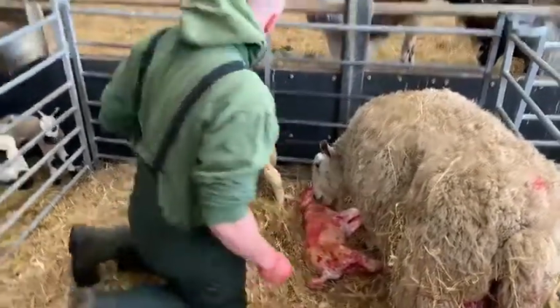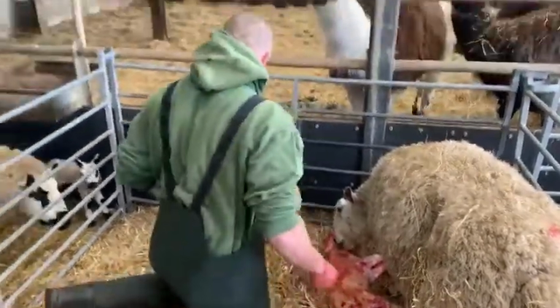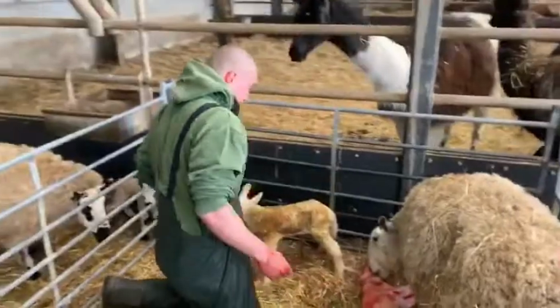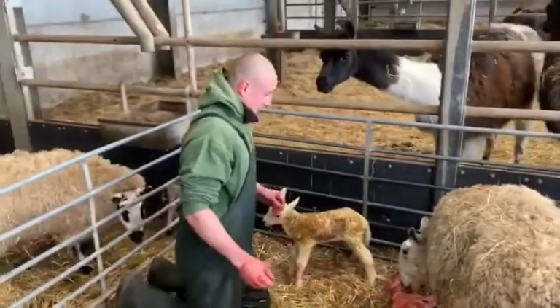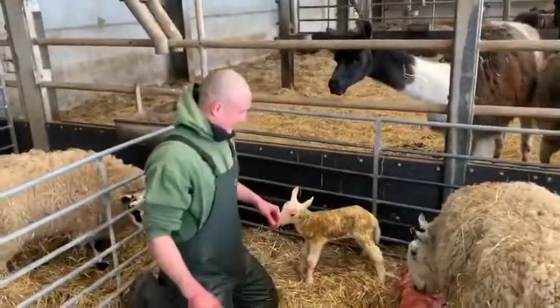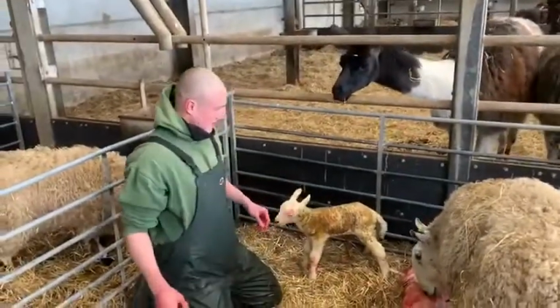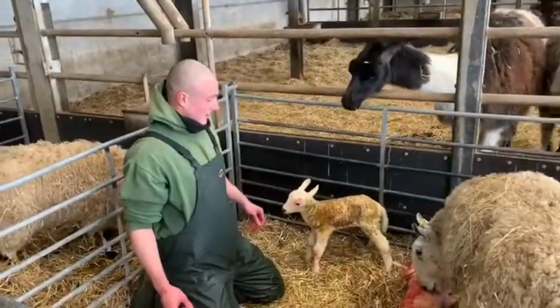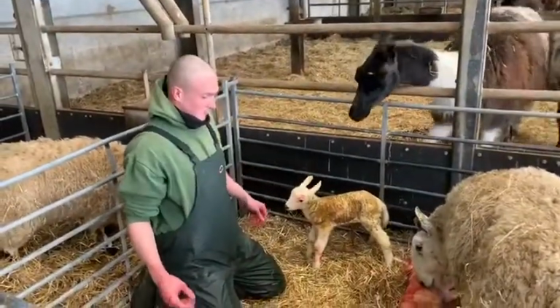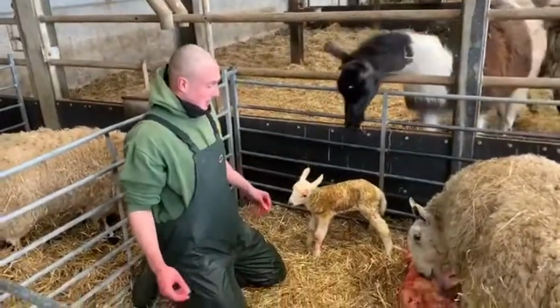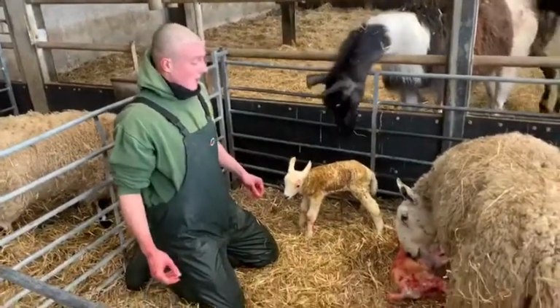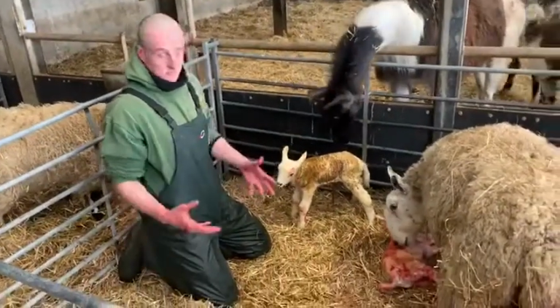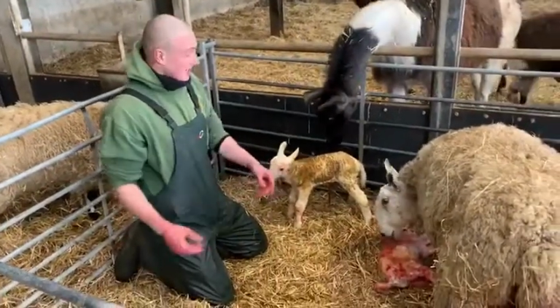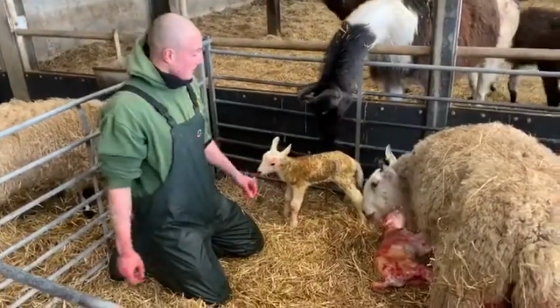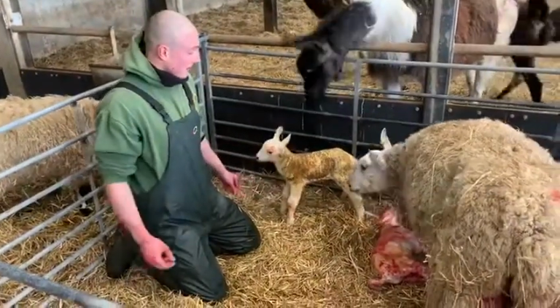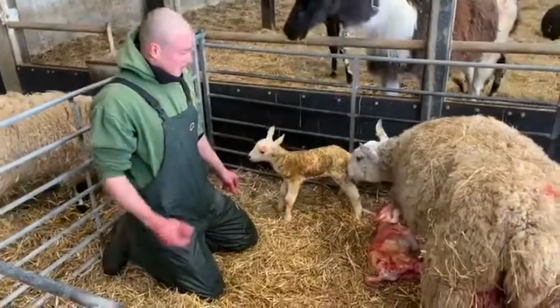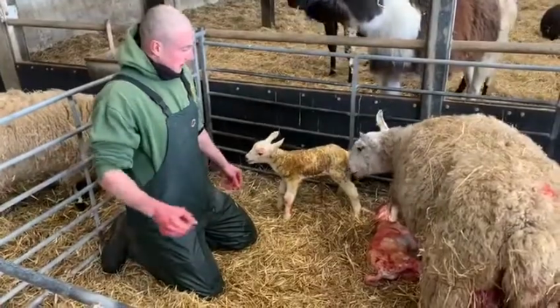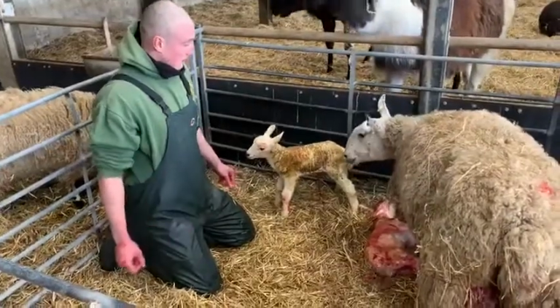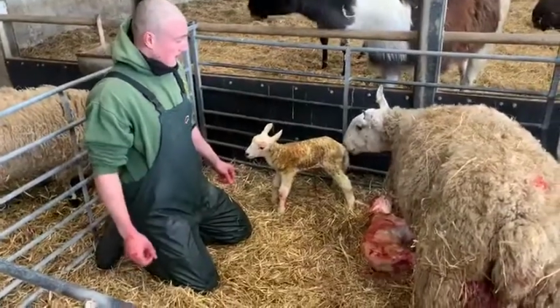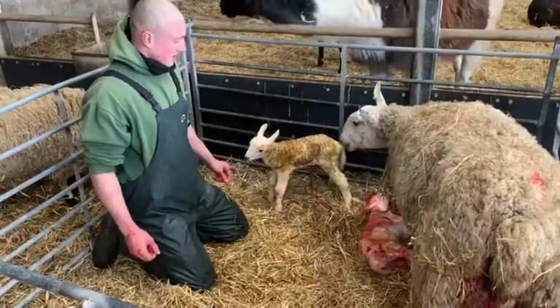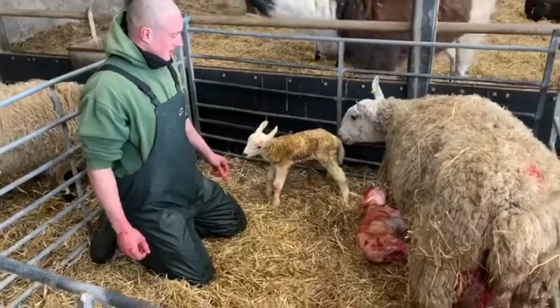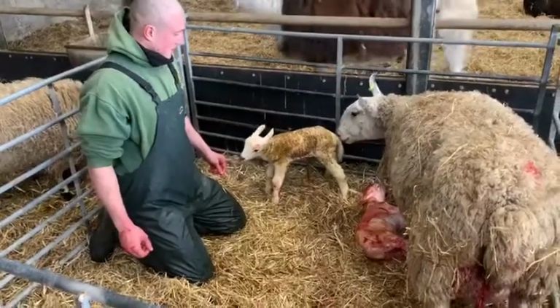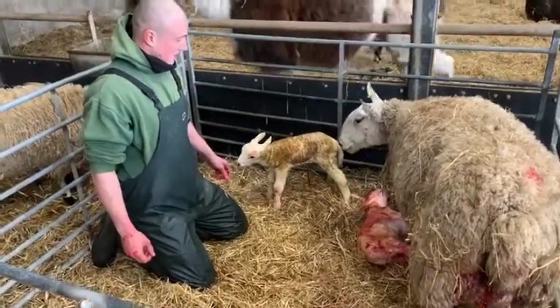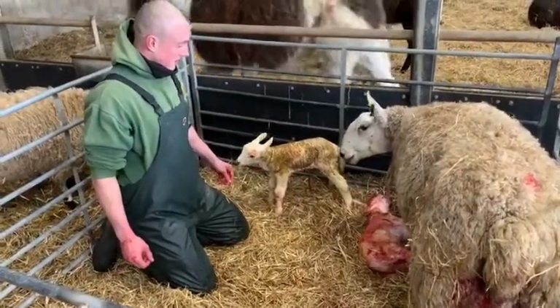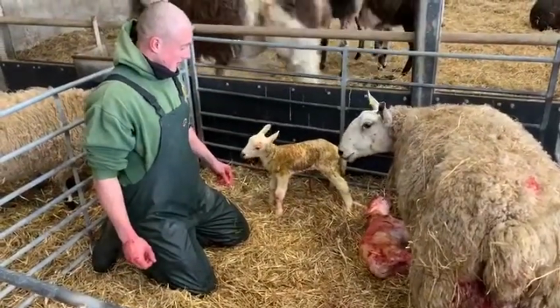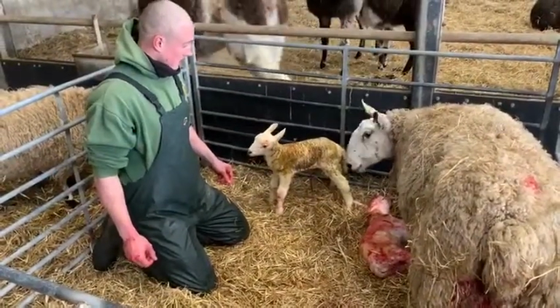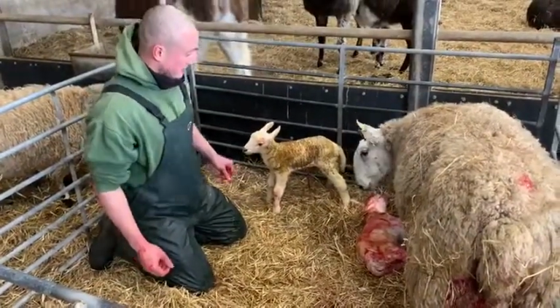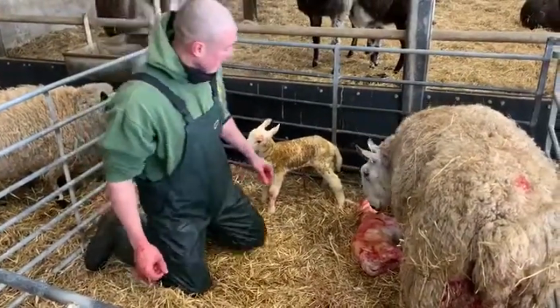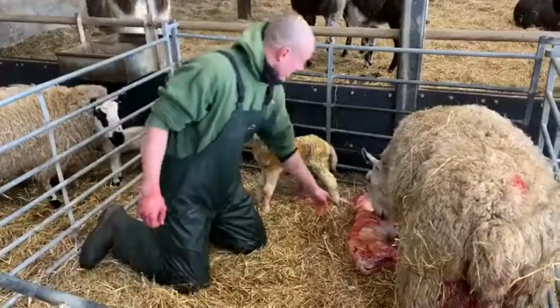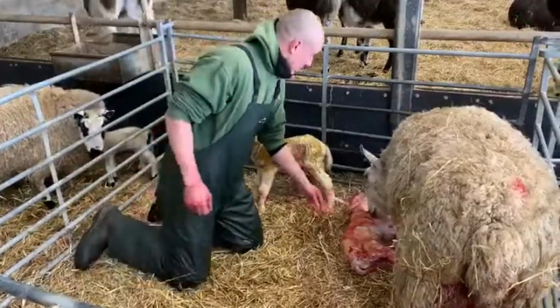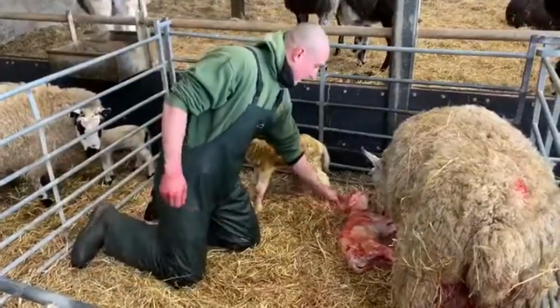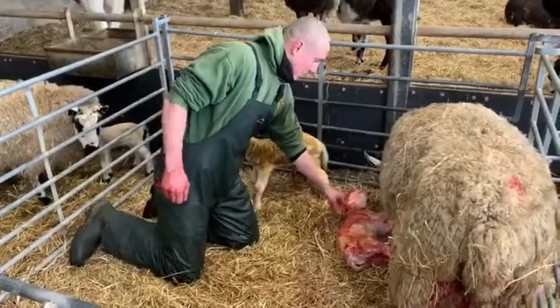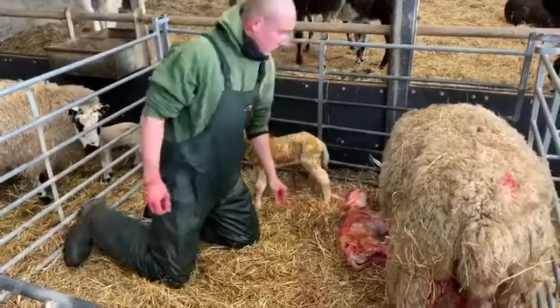What do you think of that Tom? Happy with that? Yeah, I think she was struggling to get it out. Big lamb but Tom got in there pretty sharpish. Looks like a nice healthy lamb, she'll start licking it now which is good.